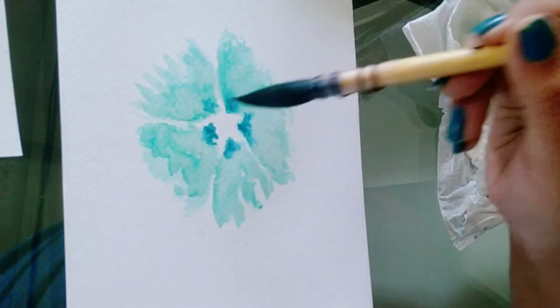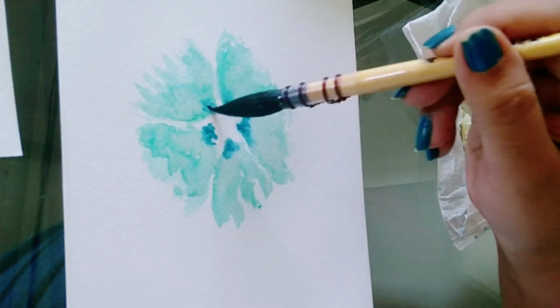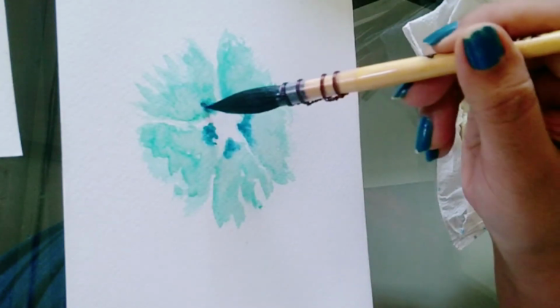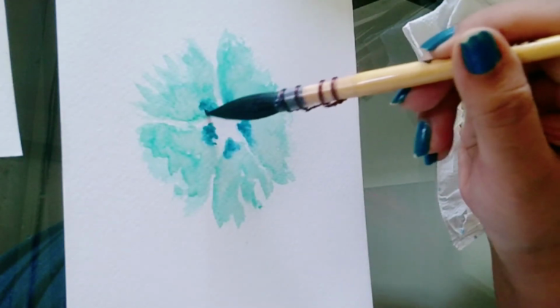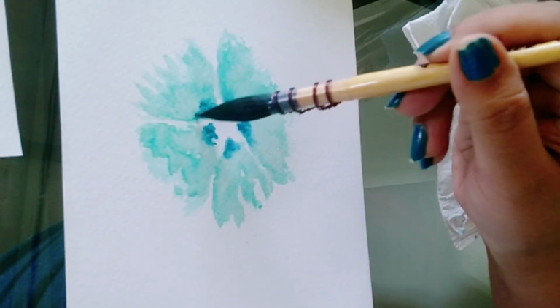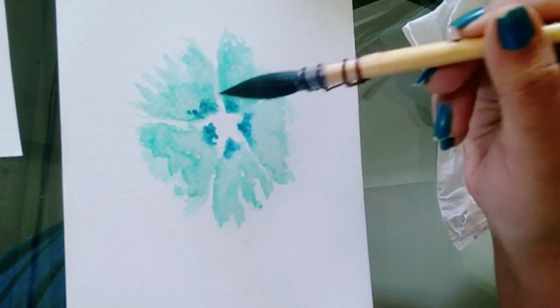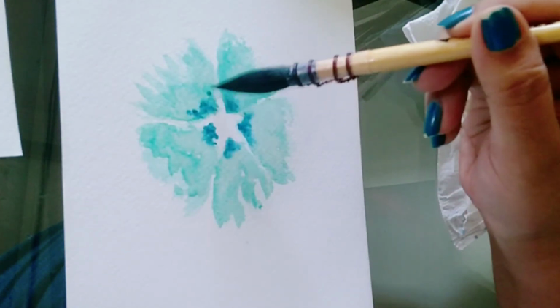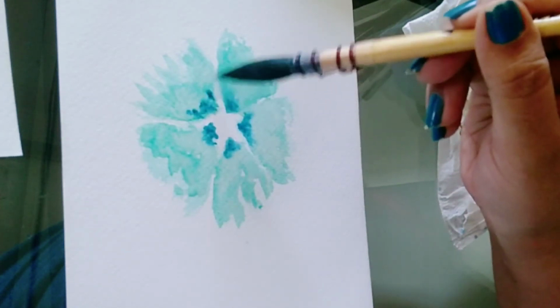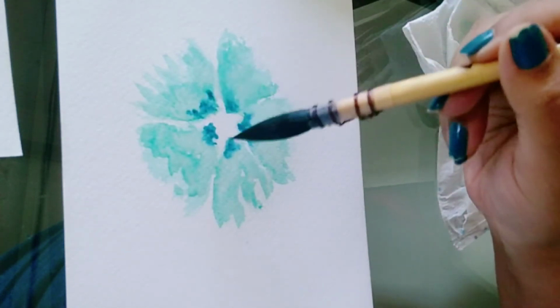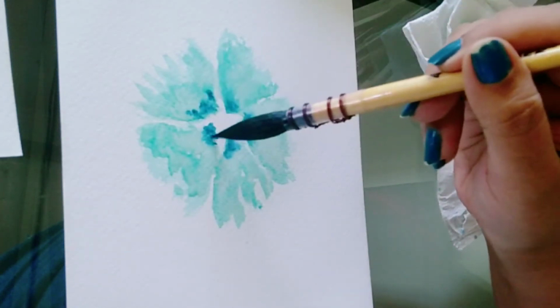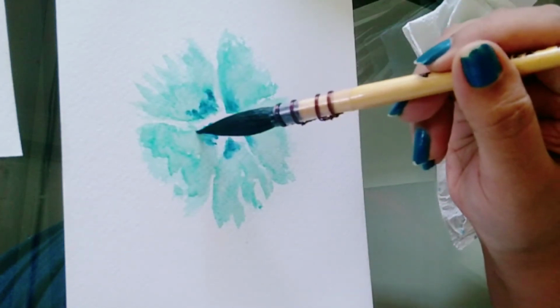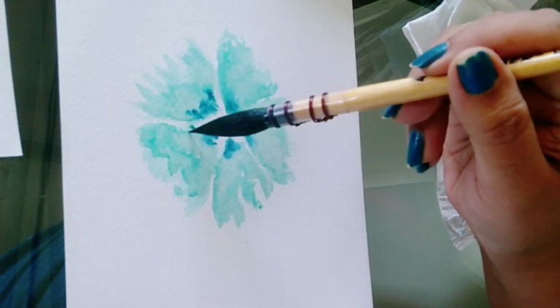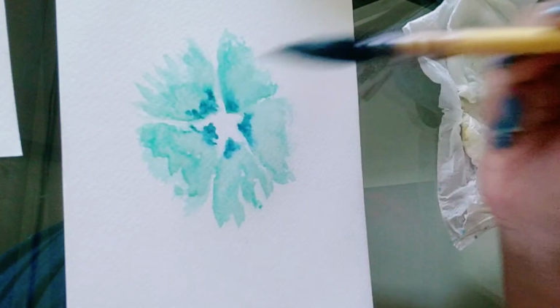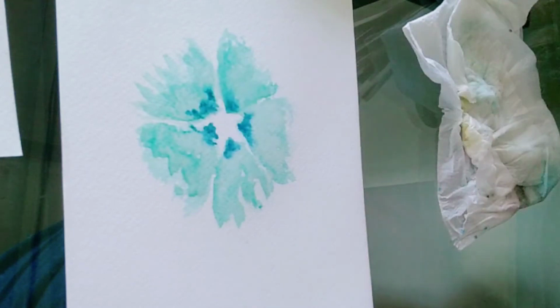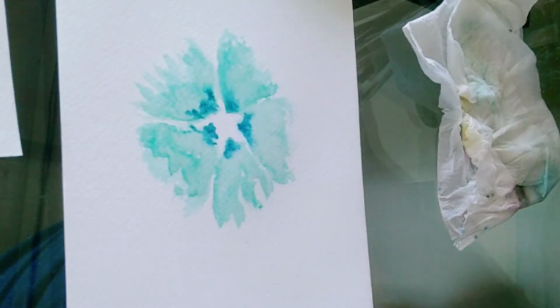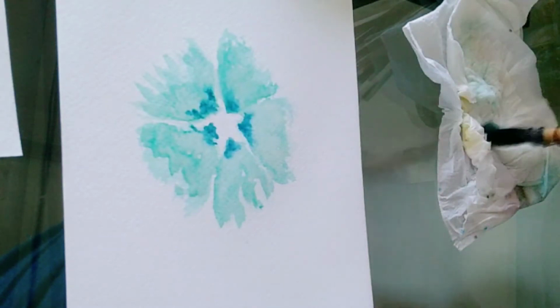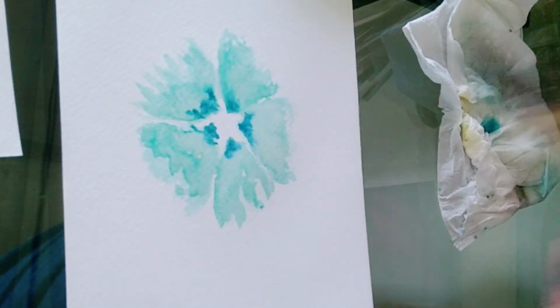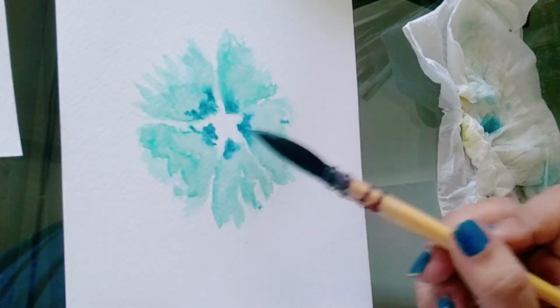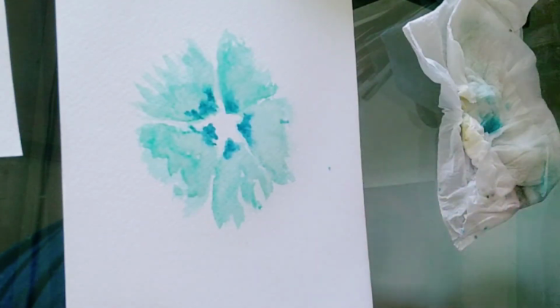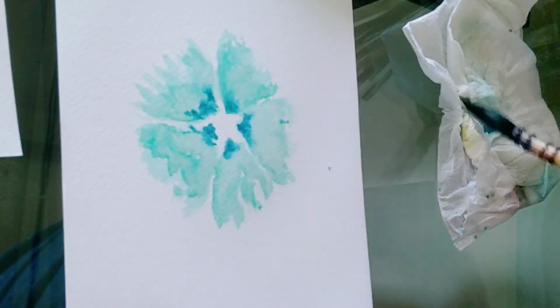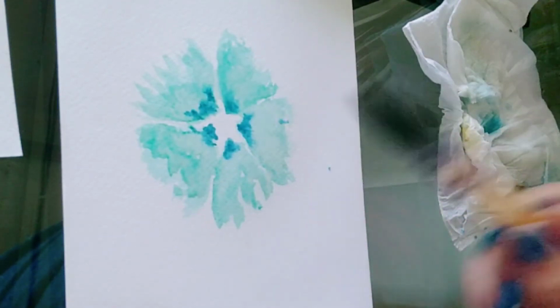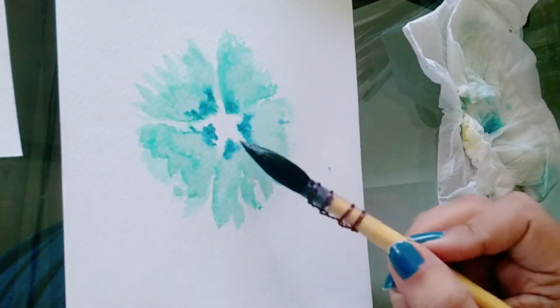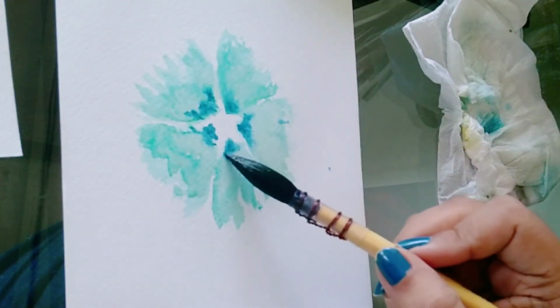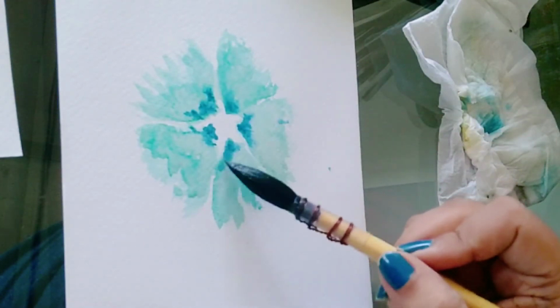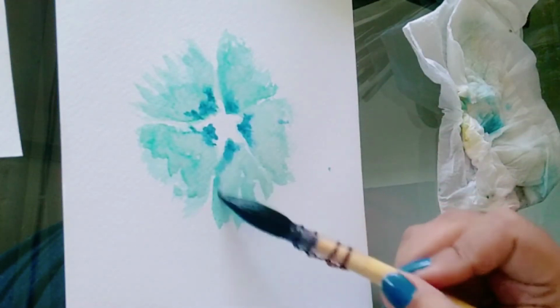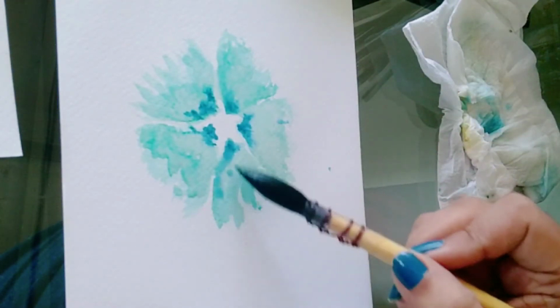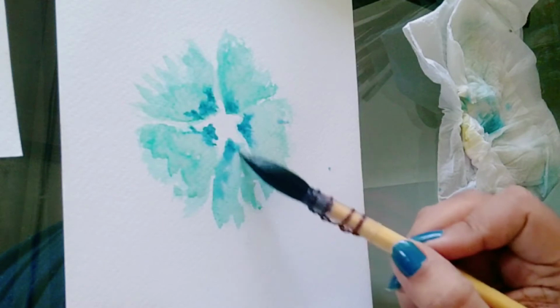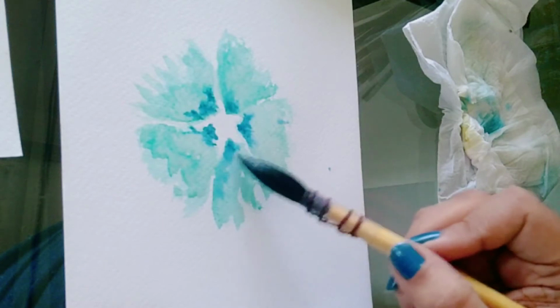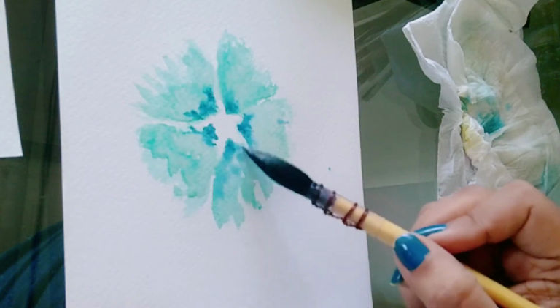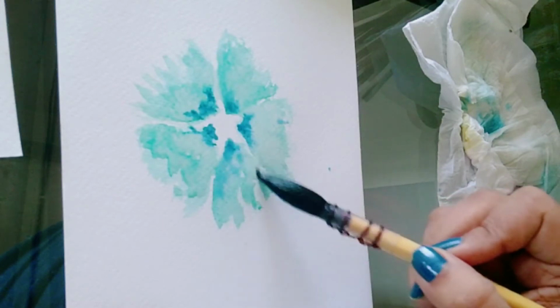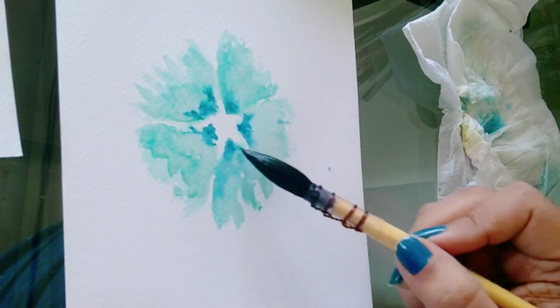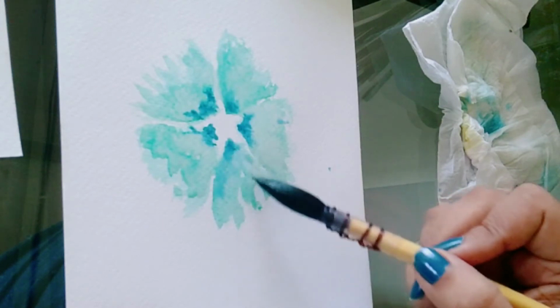Now spread the blue over the petal, but don't over-spread it. Just use your tip and see how I am tapping the color.